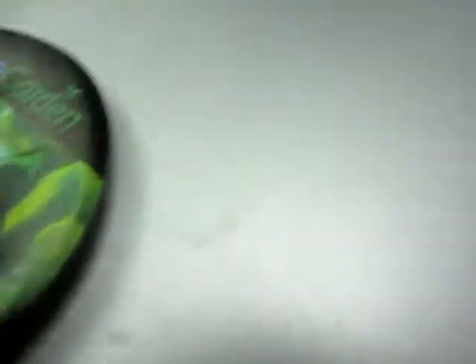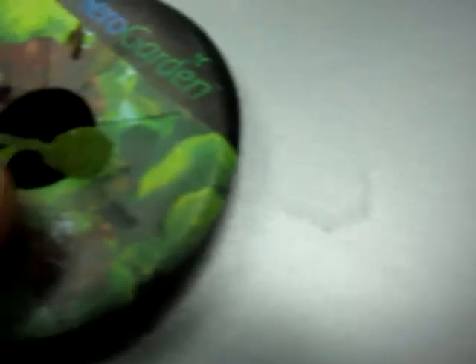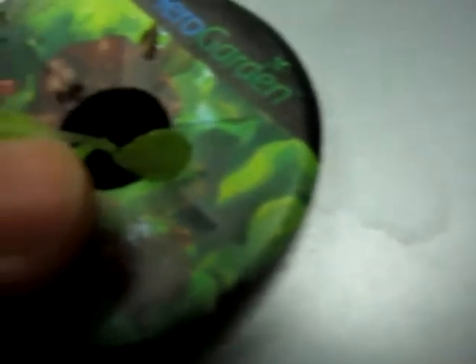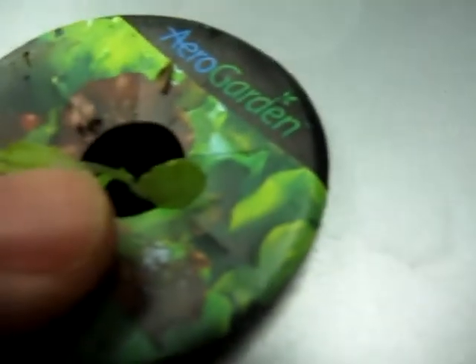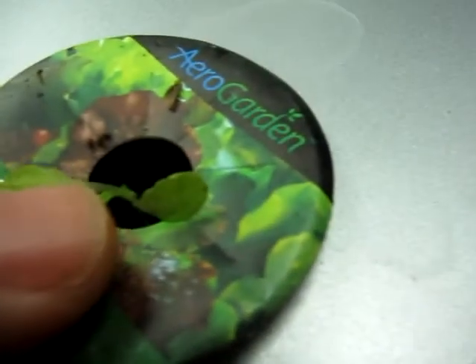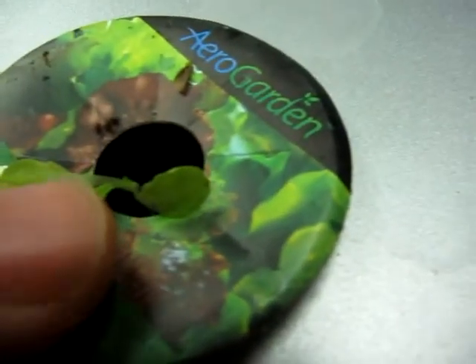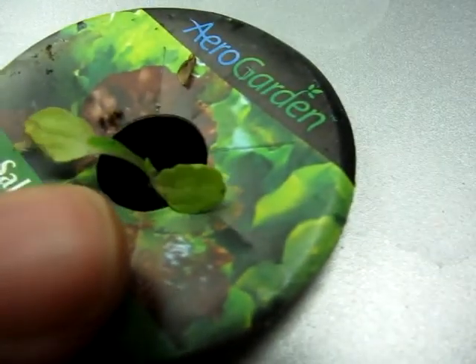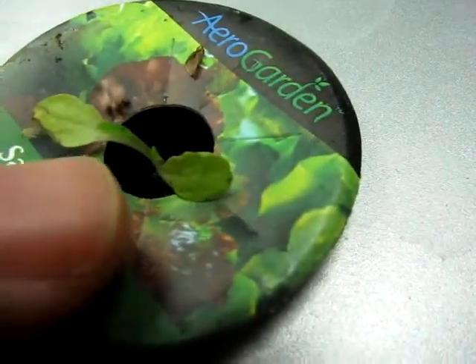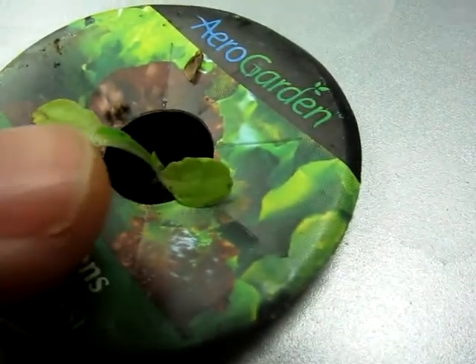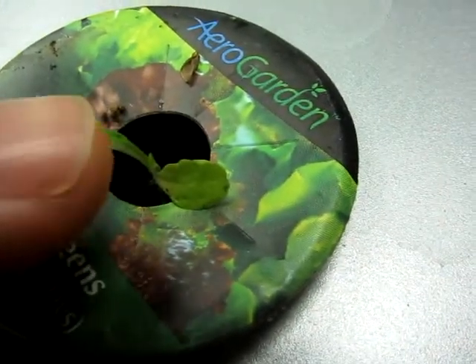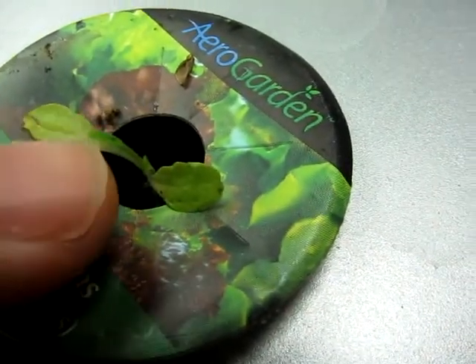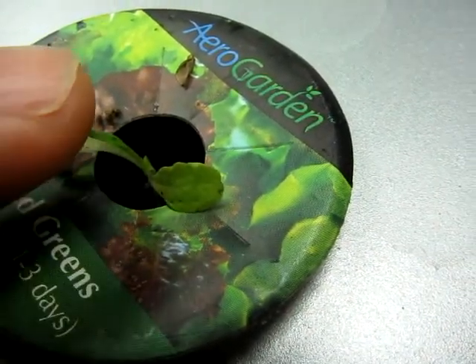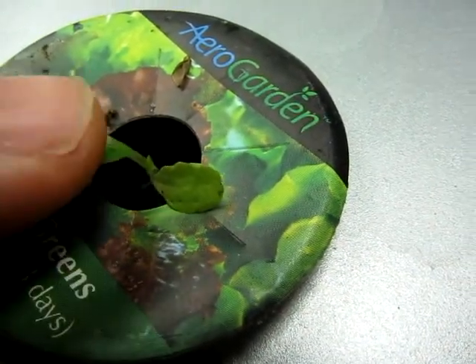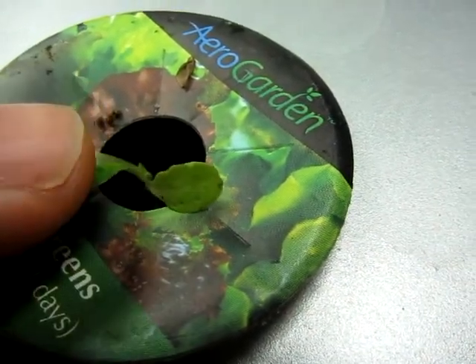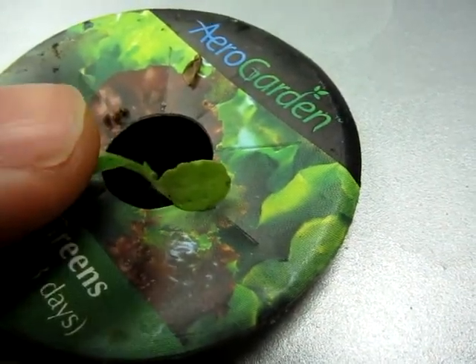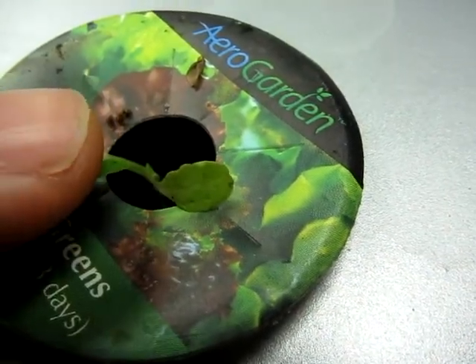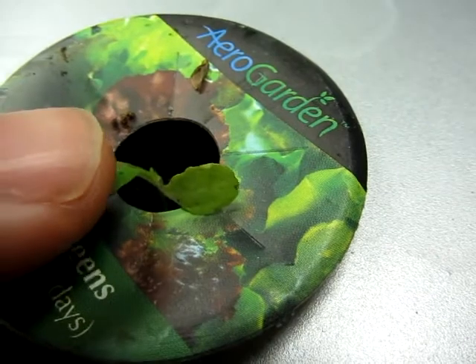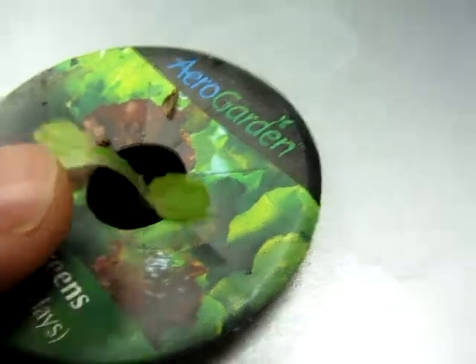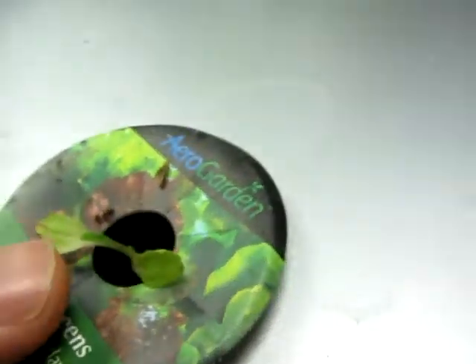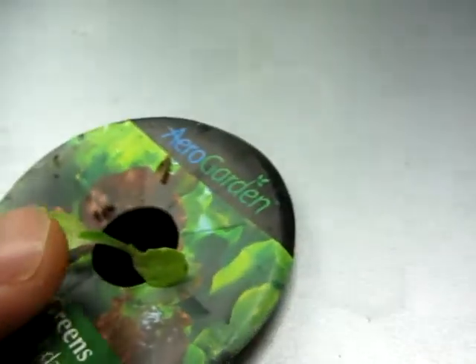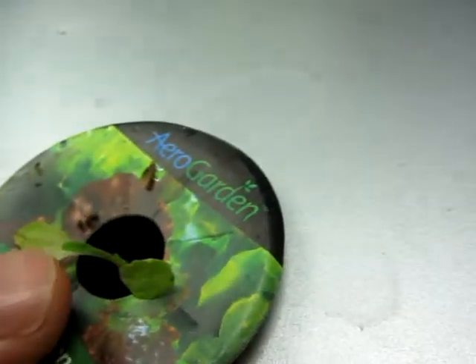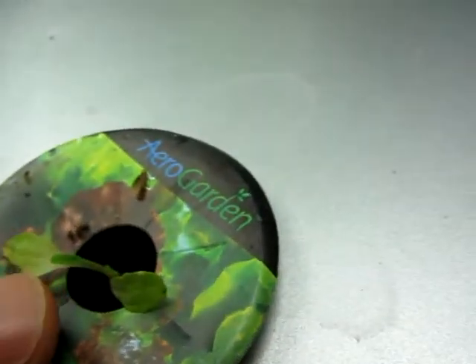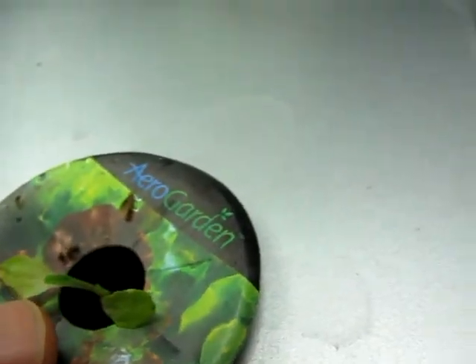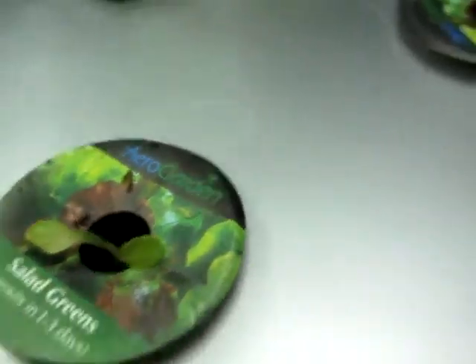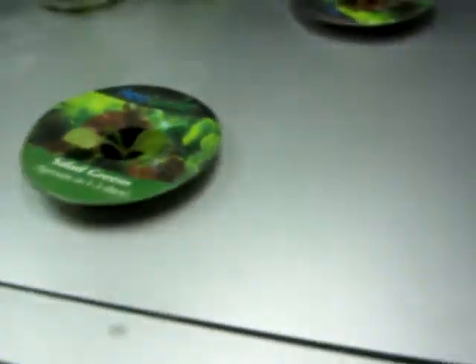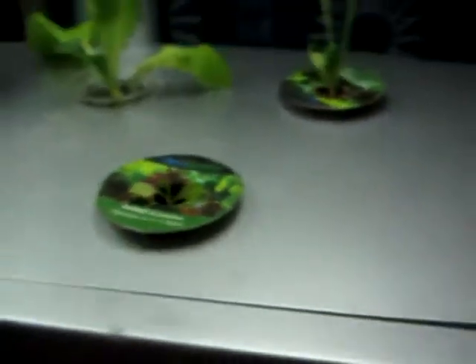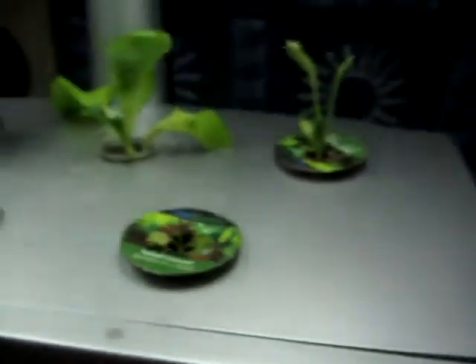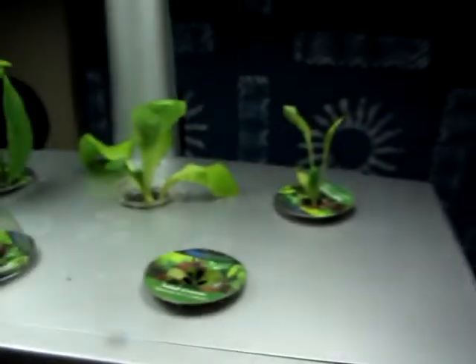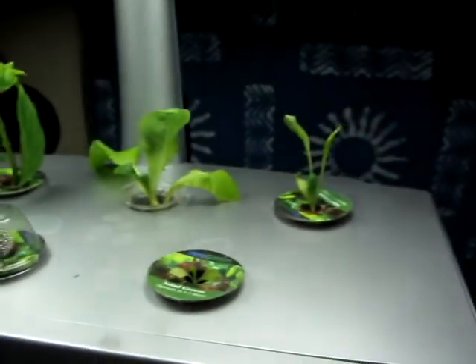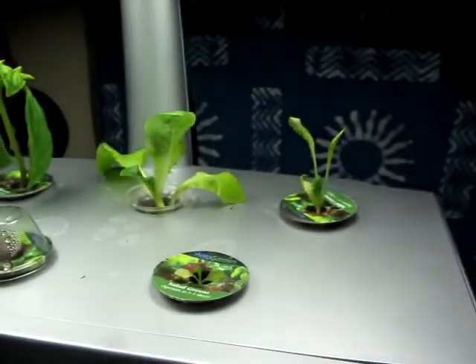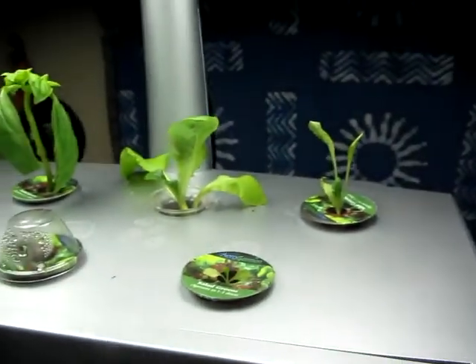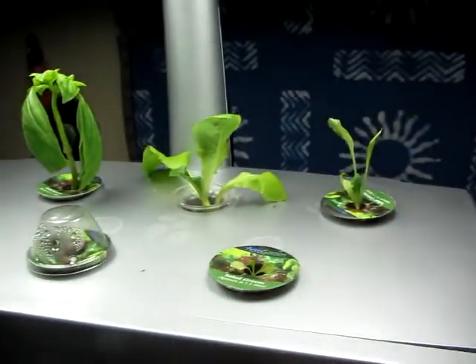Even this little one — it's got some dark color on that leaf. Pretty cool. That's just one day.